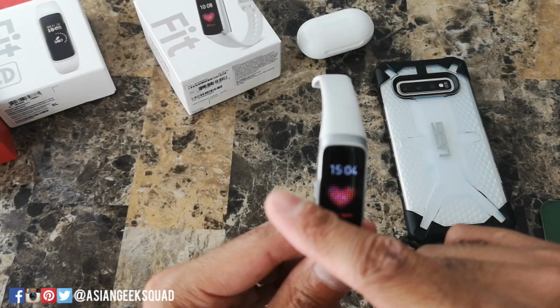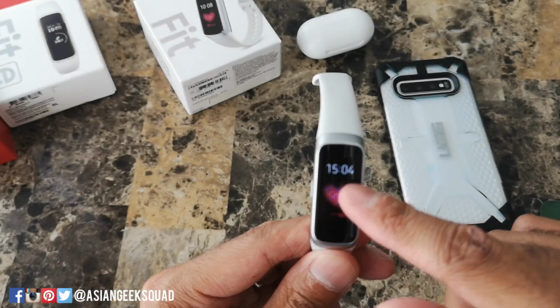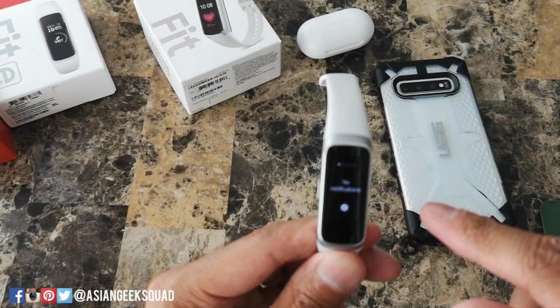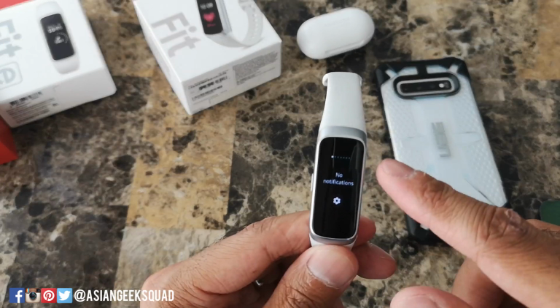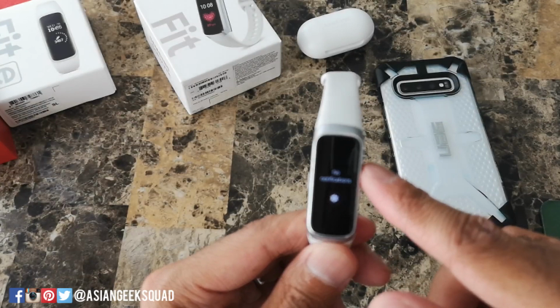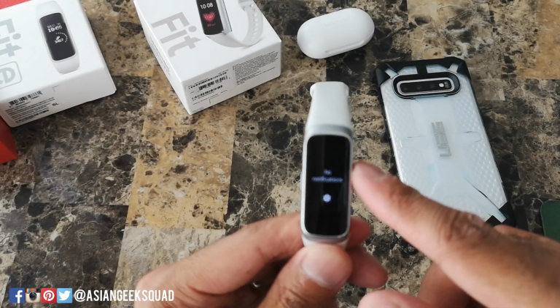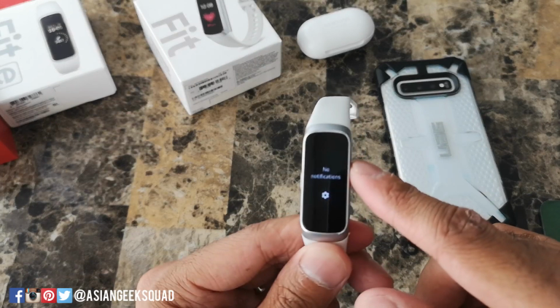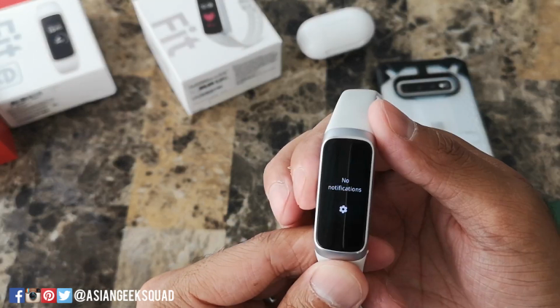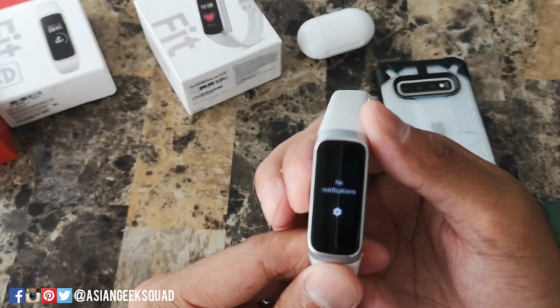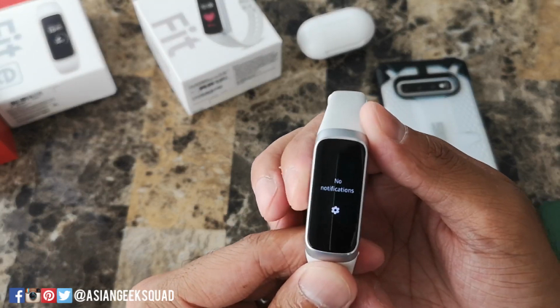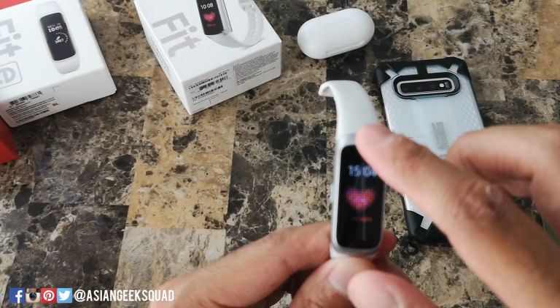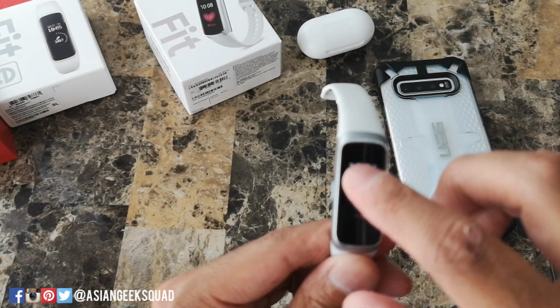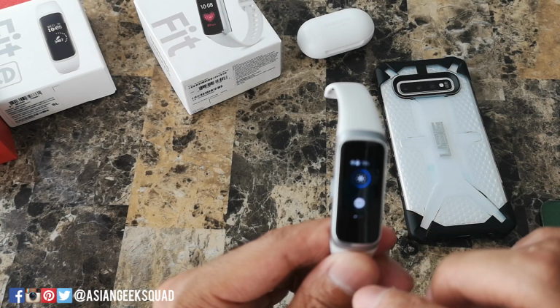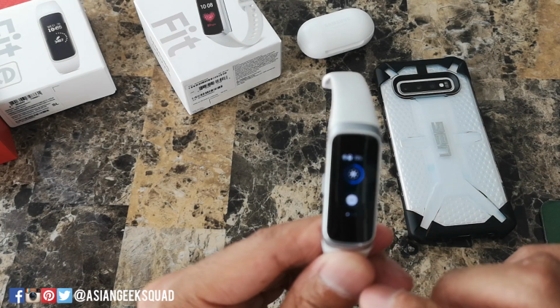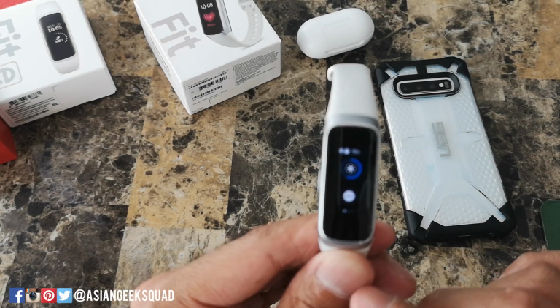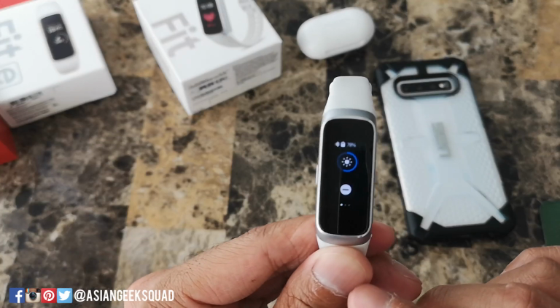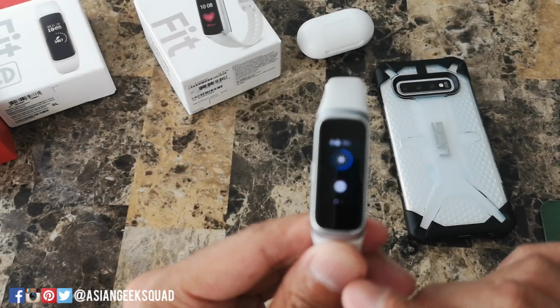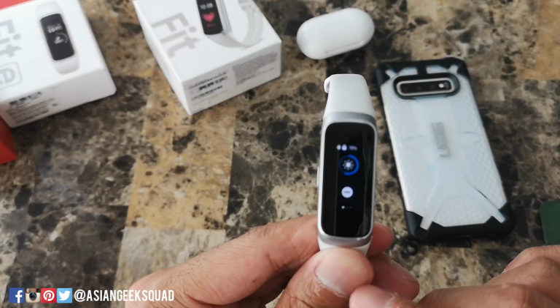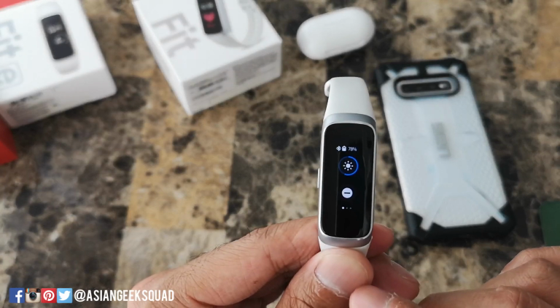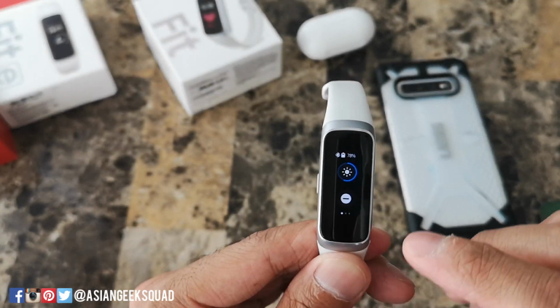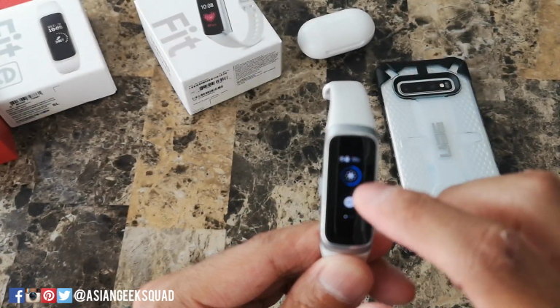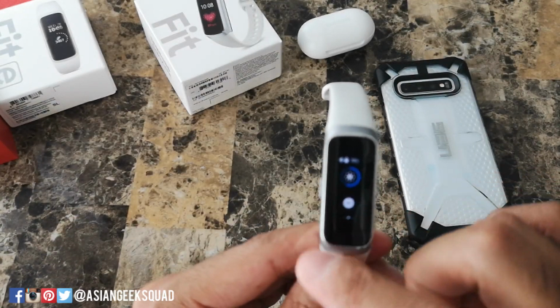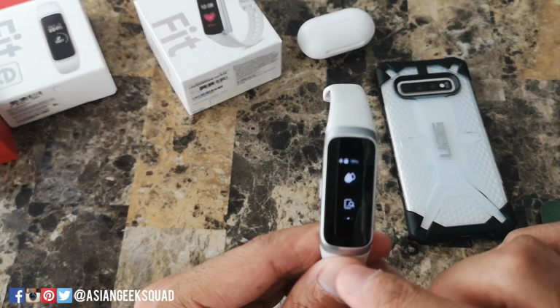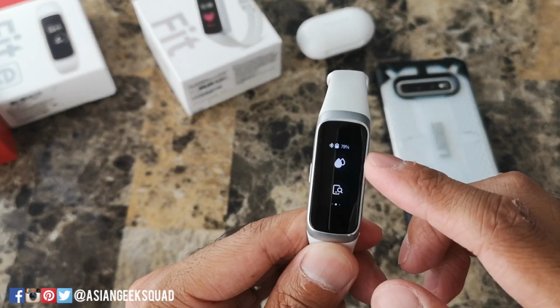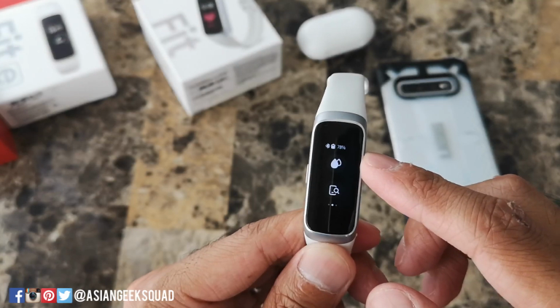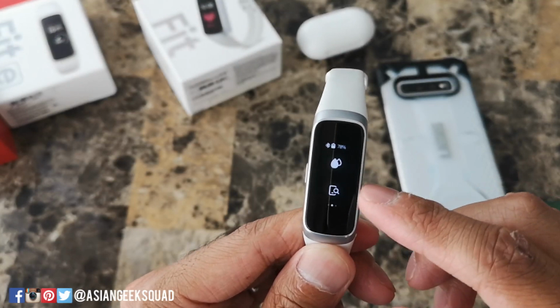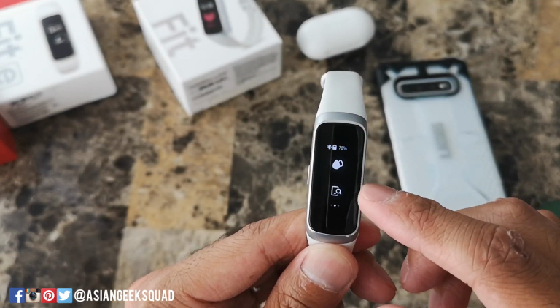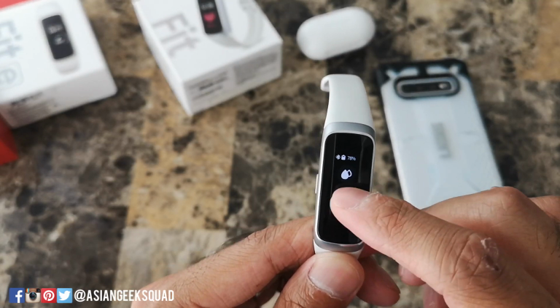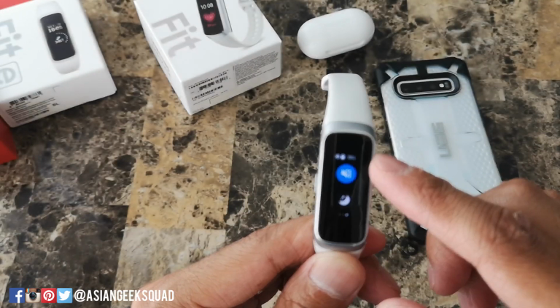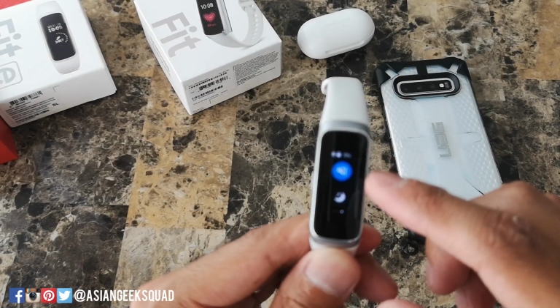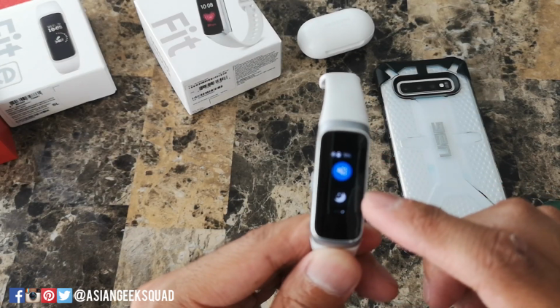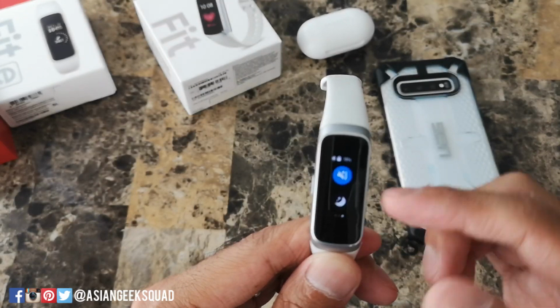If you swipe left to right it will show your notifications — currently I don't have any. If you swipe top down, these are your quick settings: you have your brightness, do not disturb, water lock, find your phone, and nighttime.